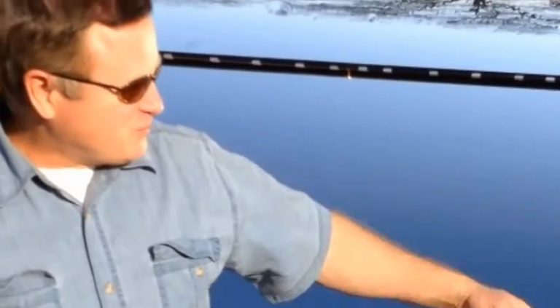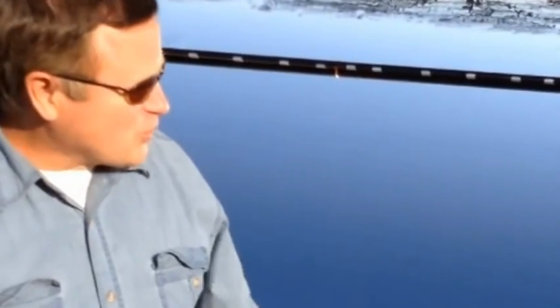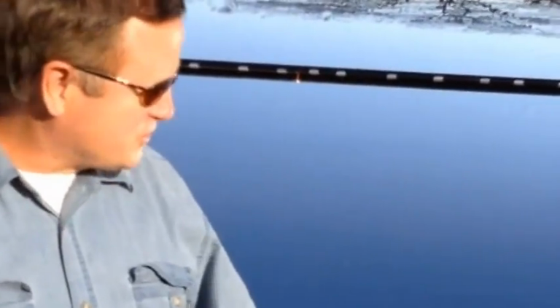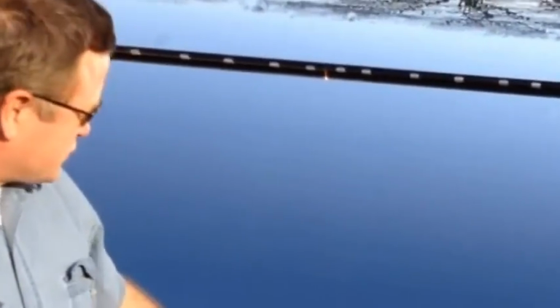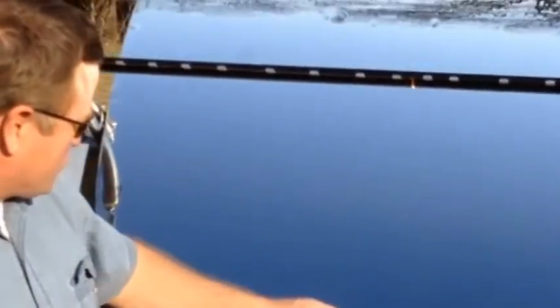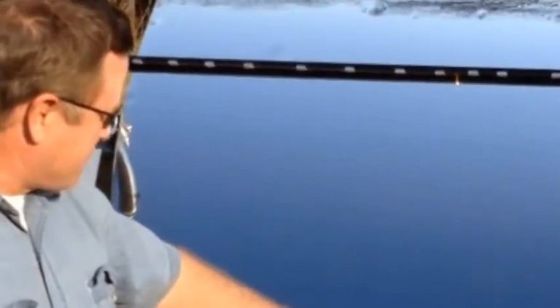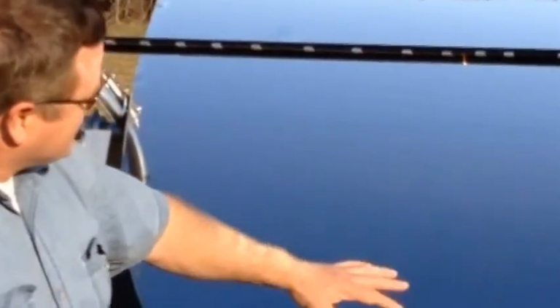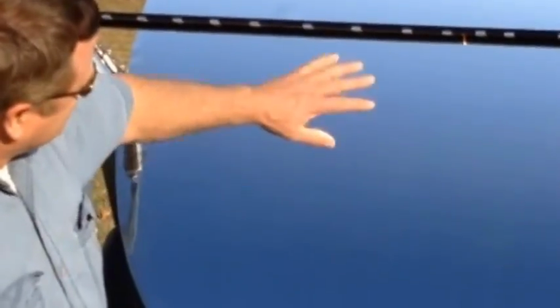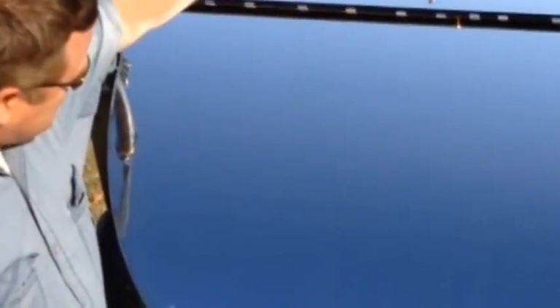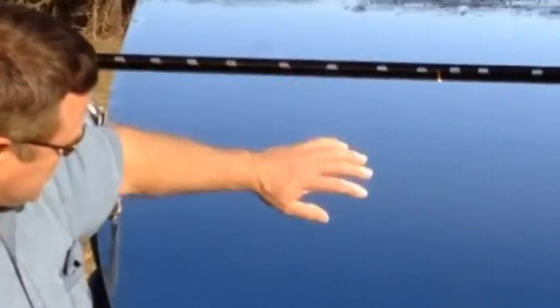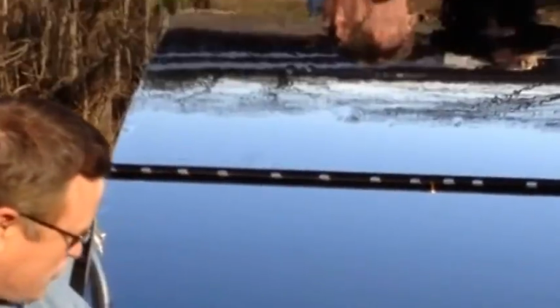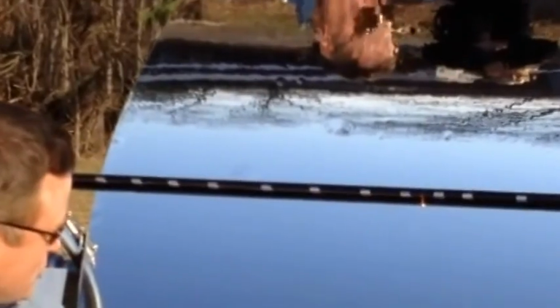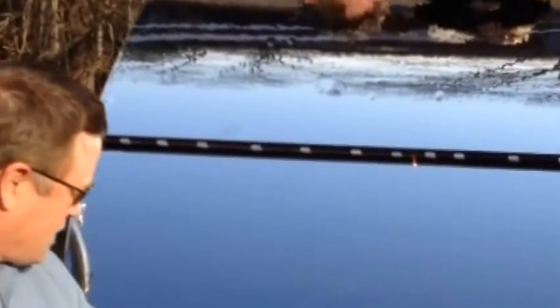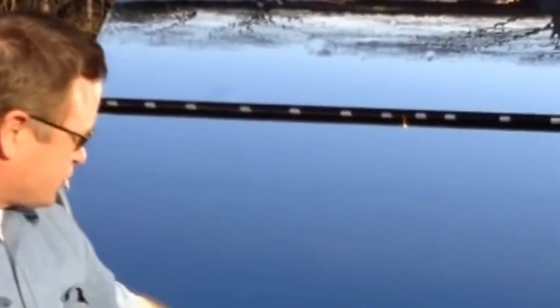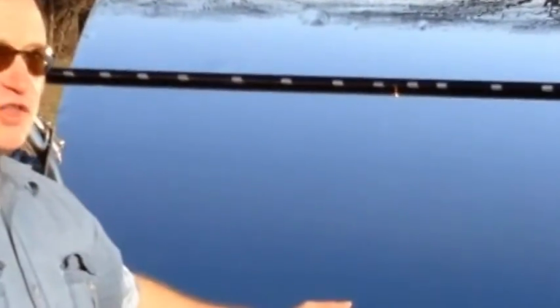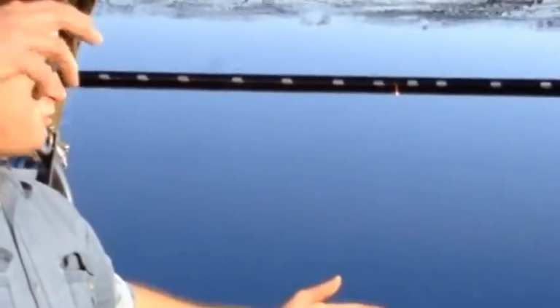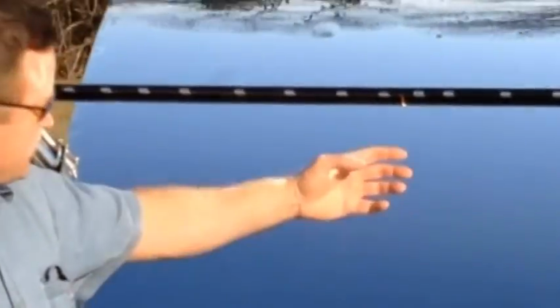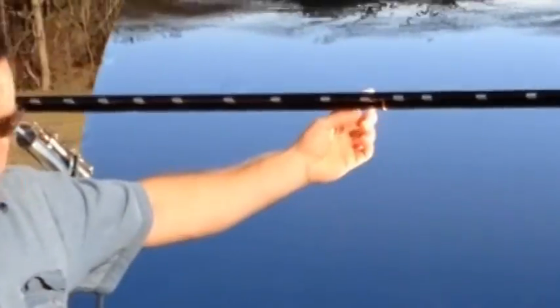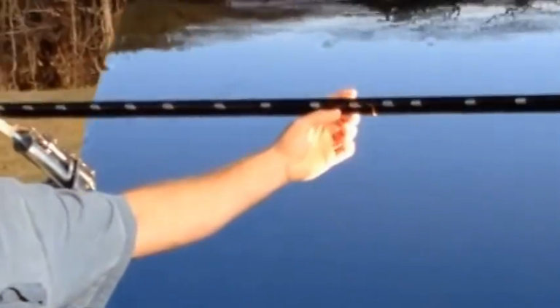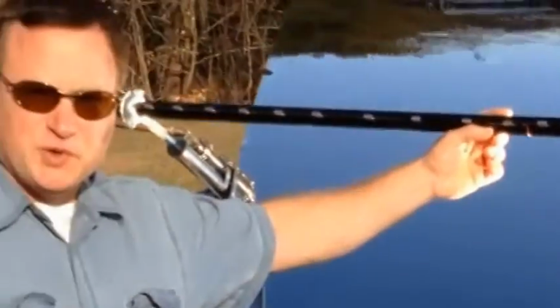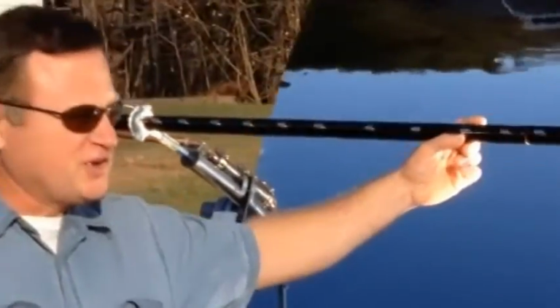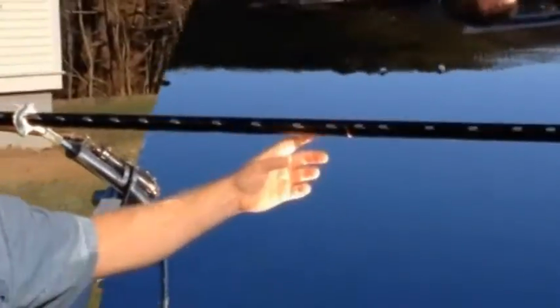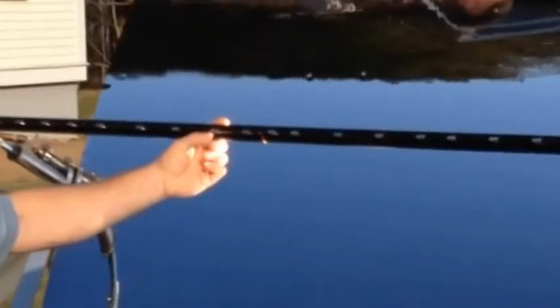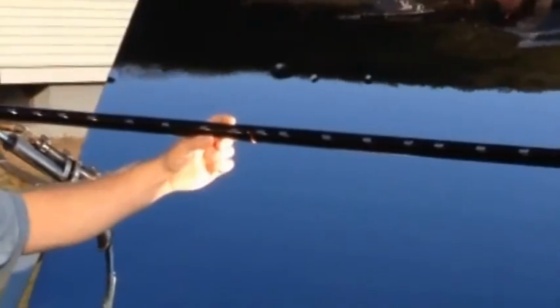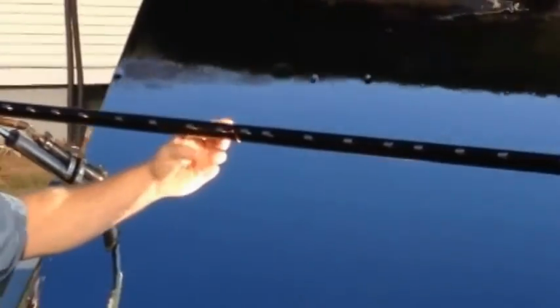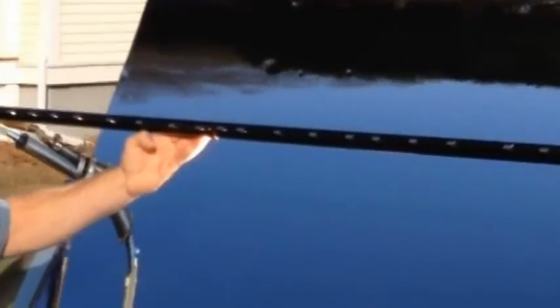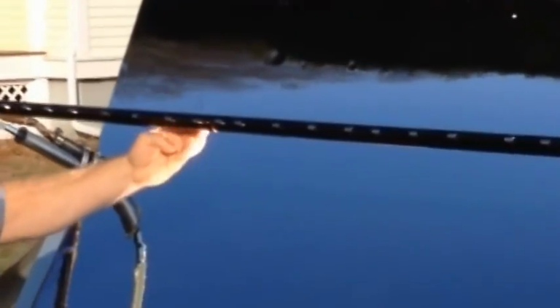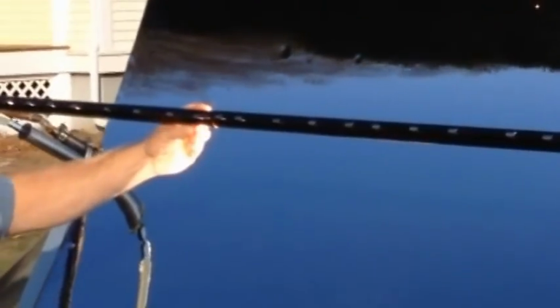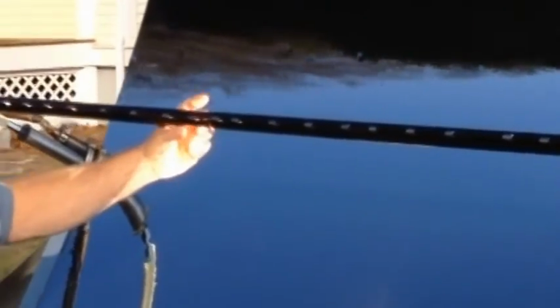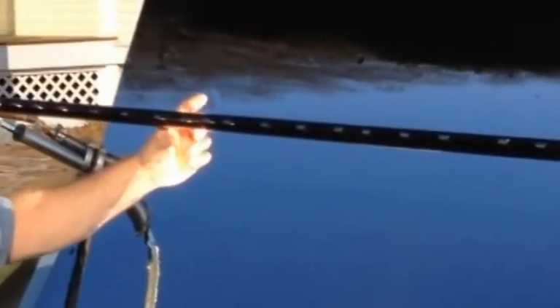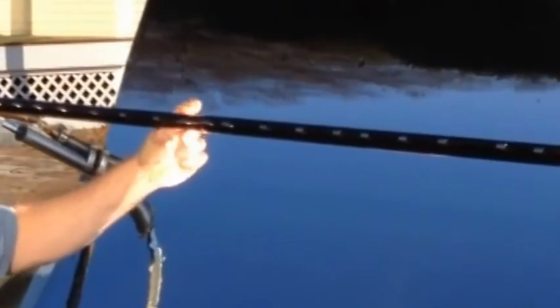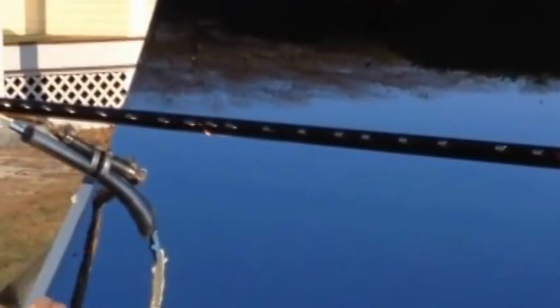How it works is the solar trough is mathematically curved, so it focuses all the light from the sun onto the receiver tube here. This gets really hot — see the light concentration?